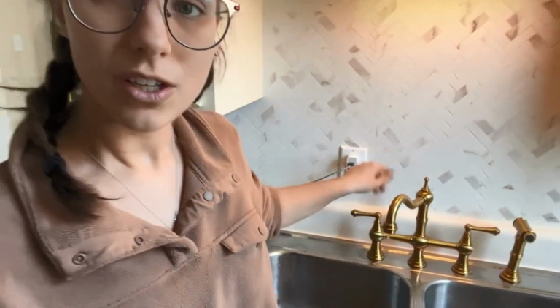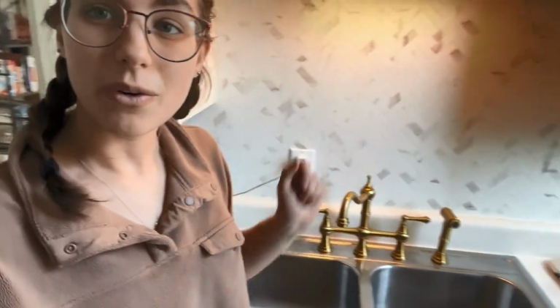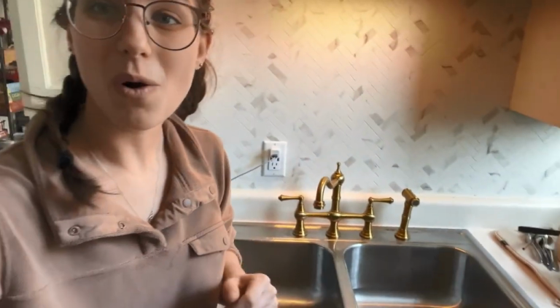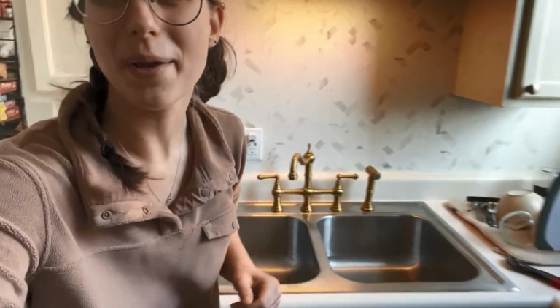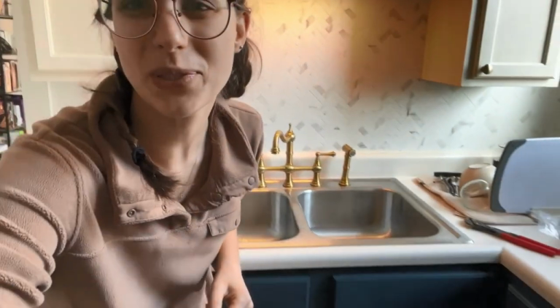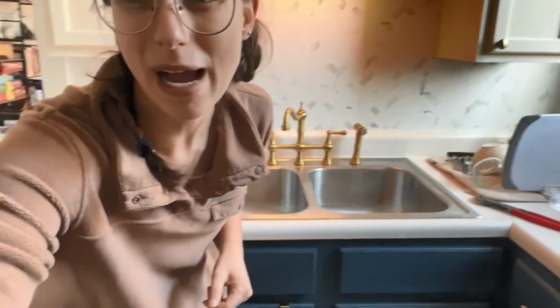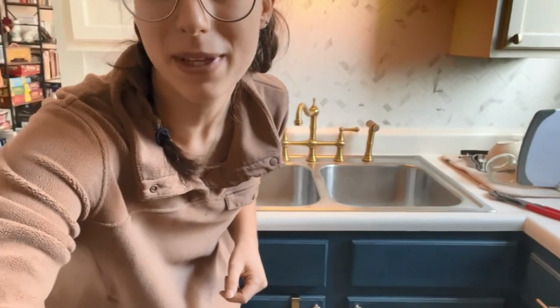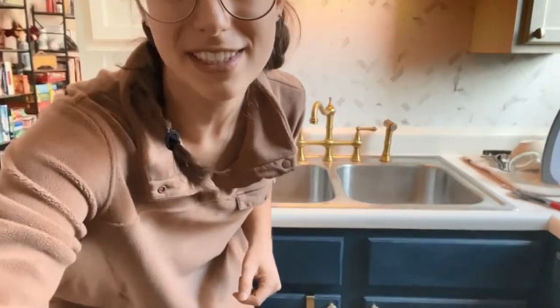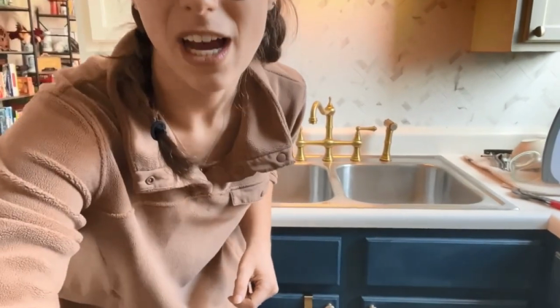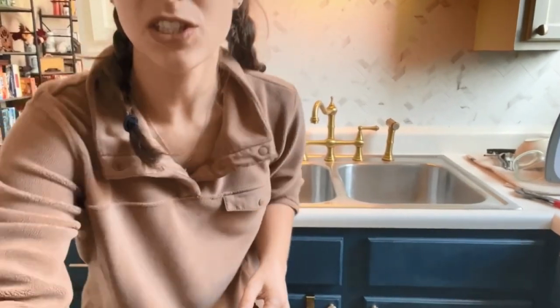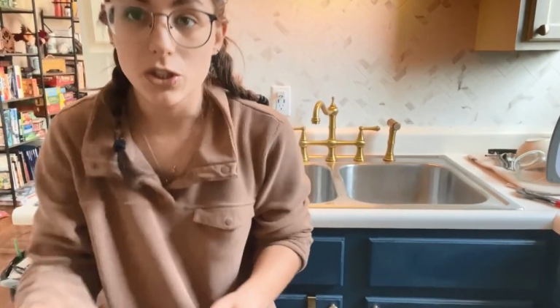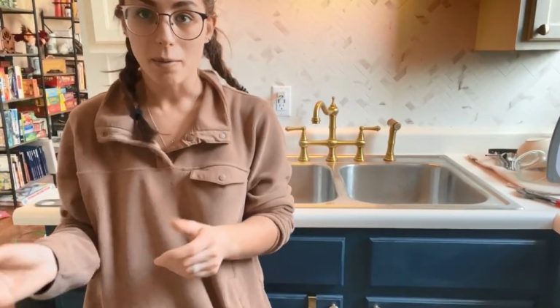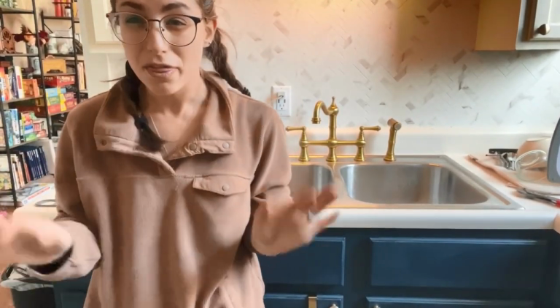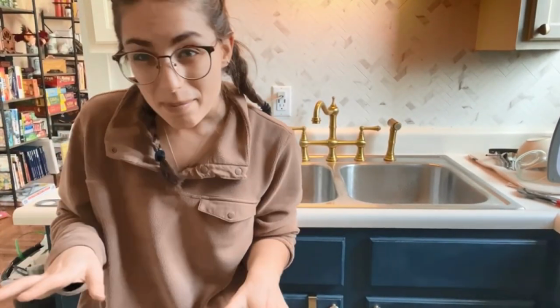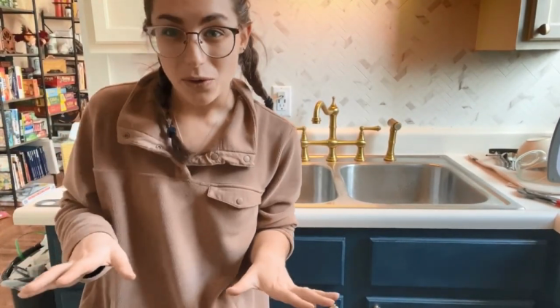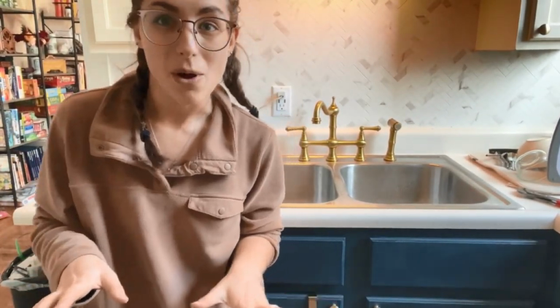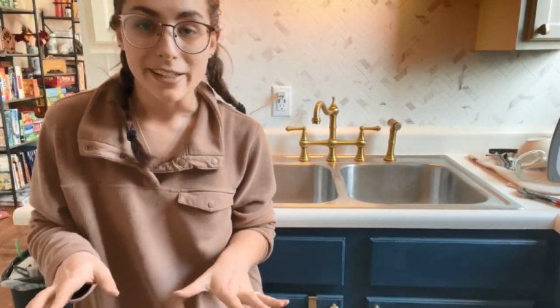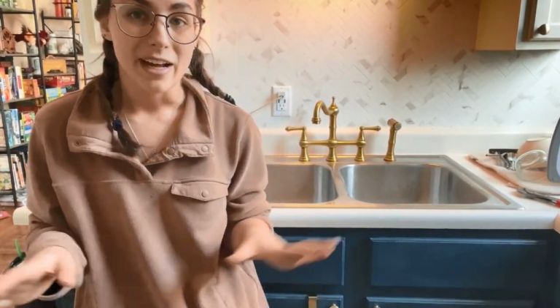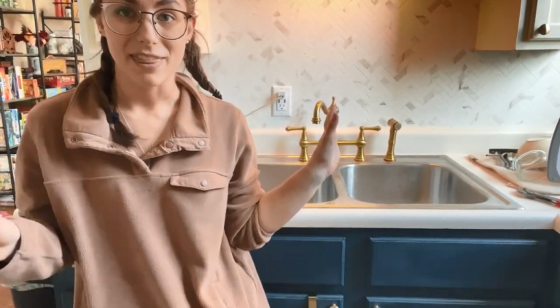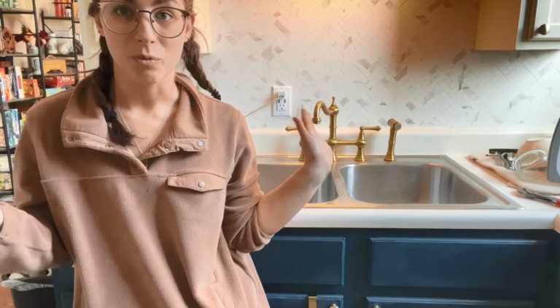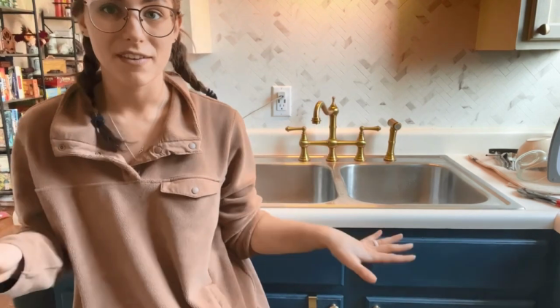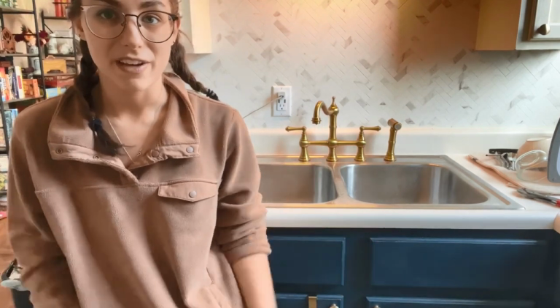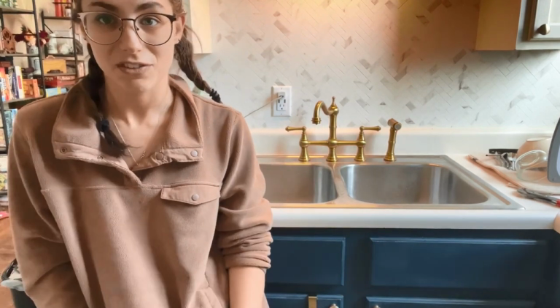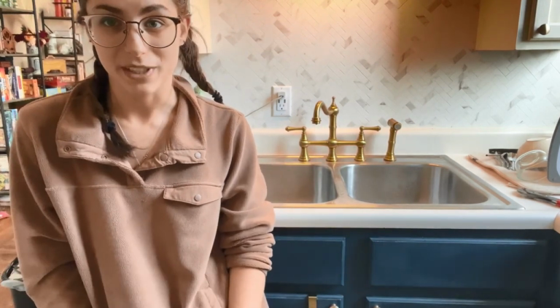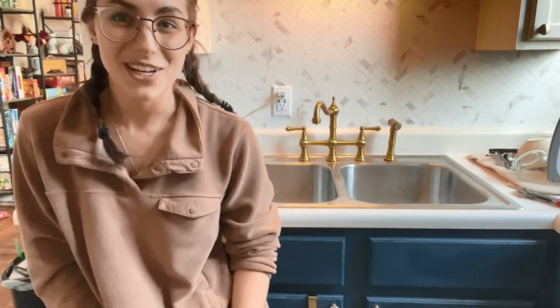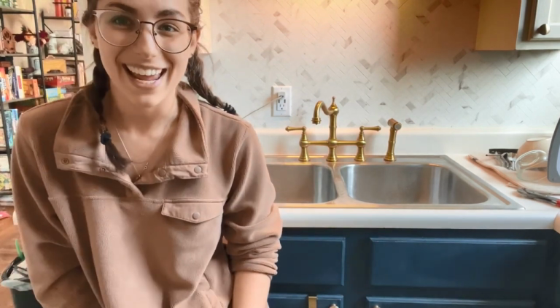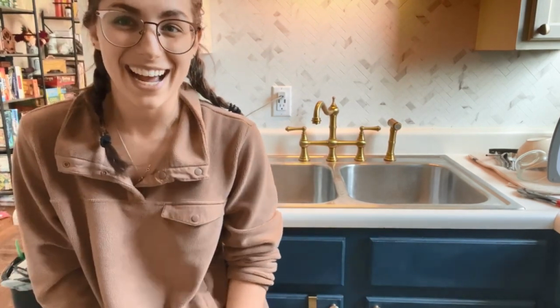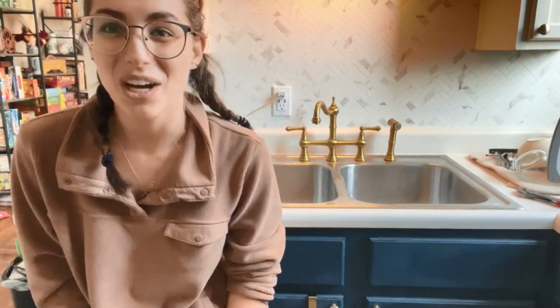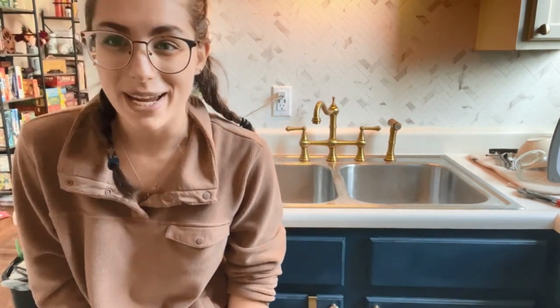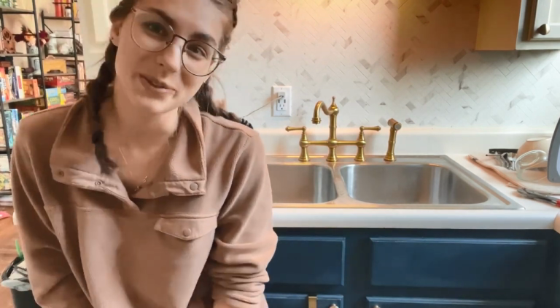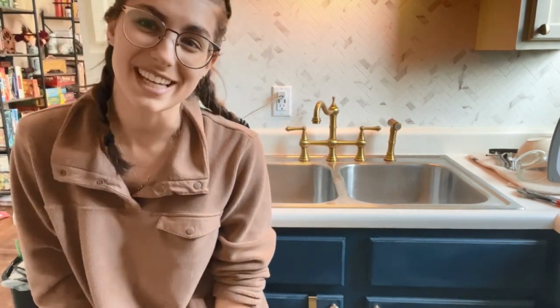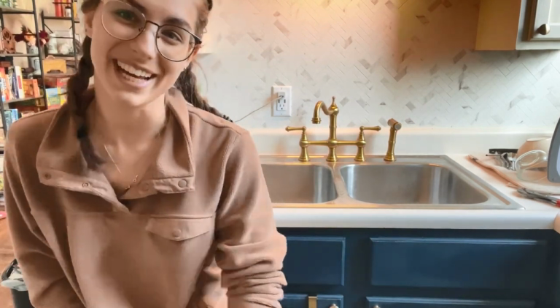Overall I am super happy with this. The install took about 30 minutes overall. I think it really gives a facelift to the kitchen and I can't wait to use this every day.